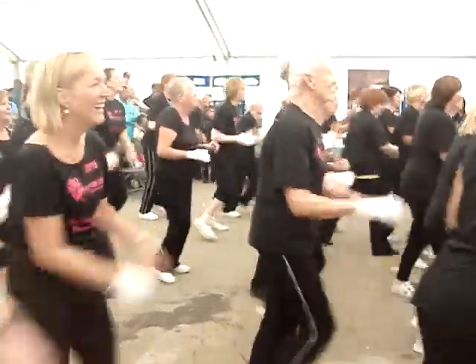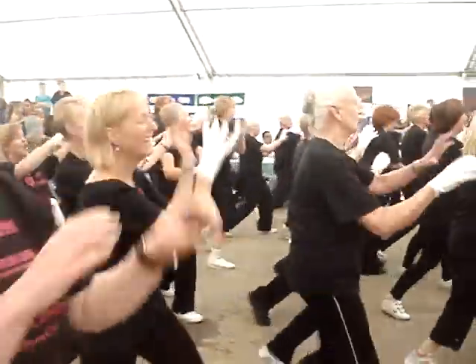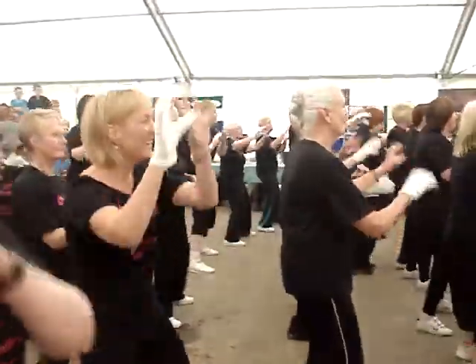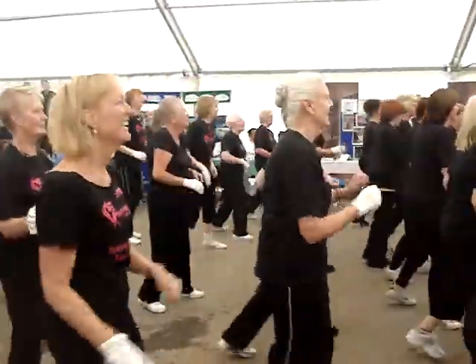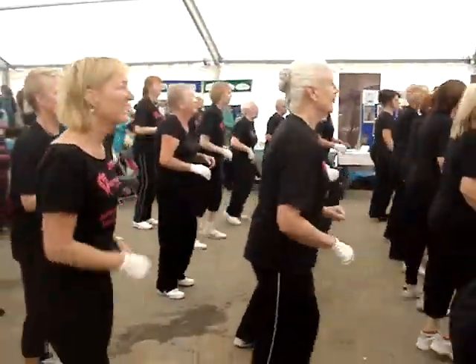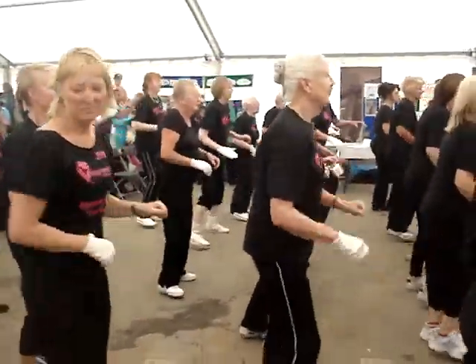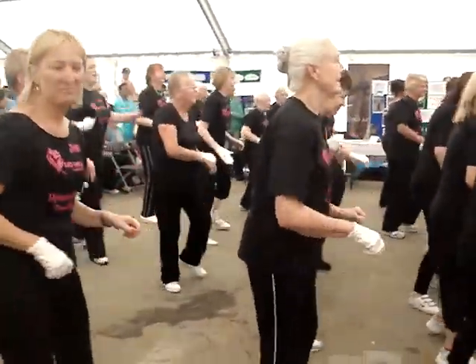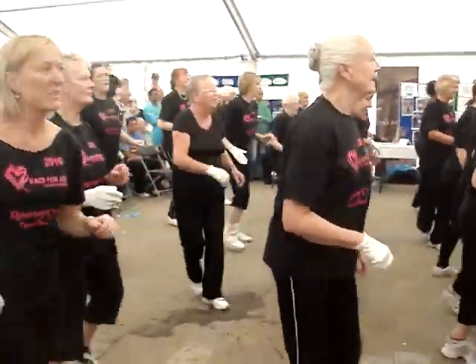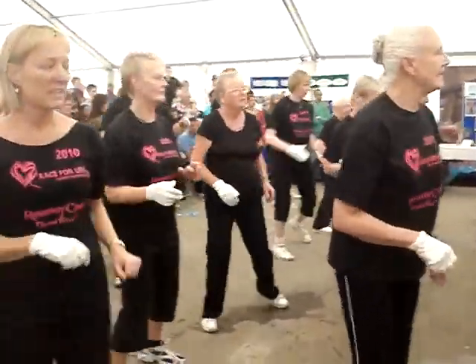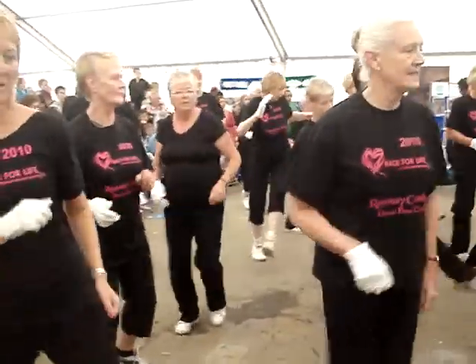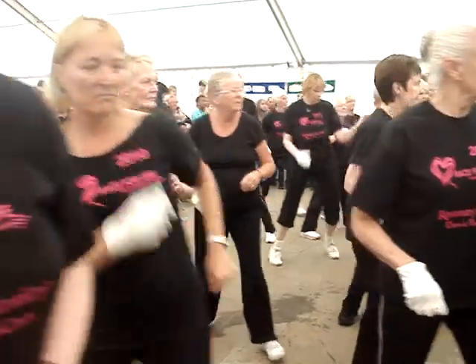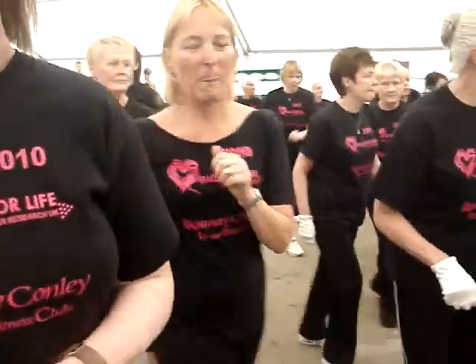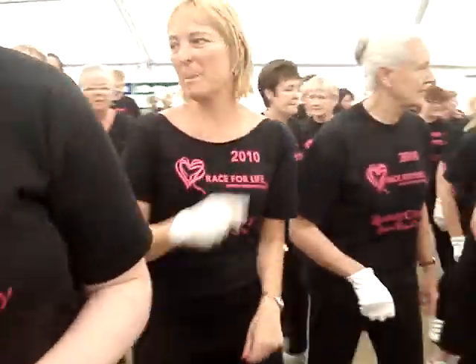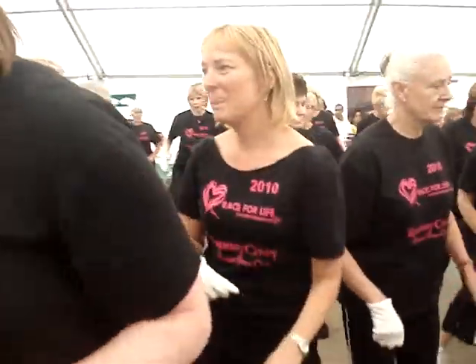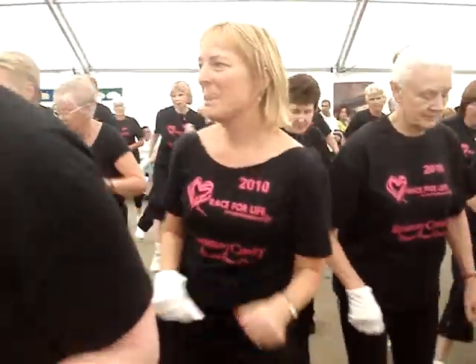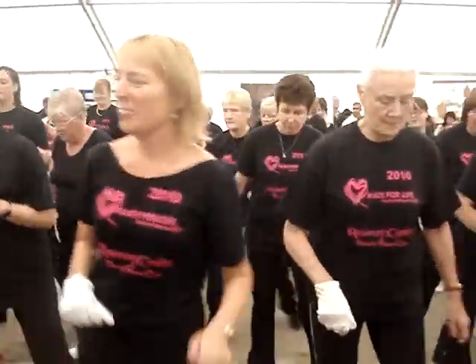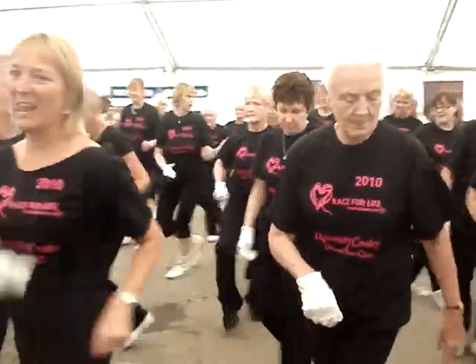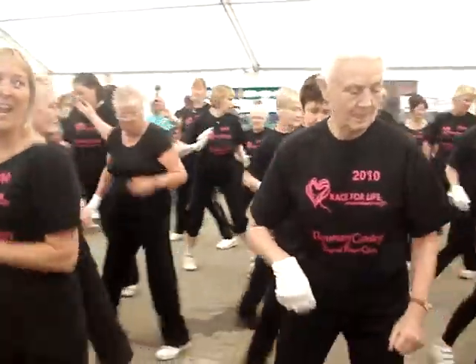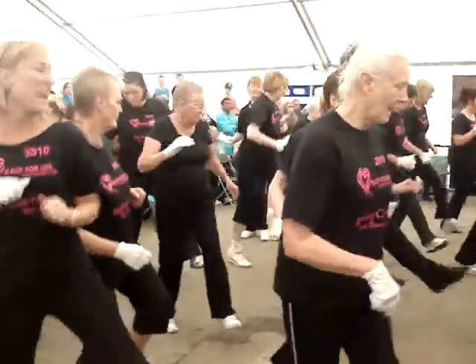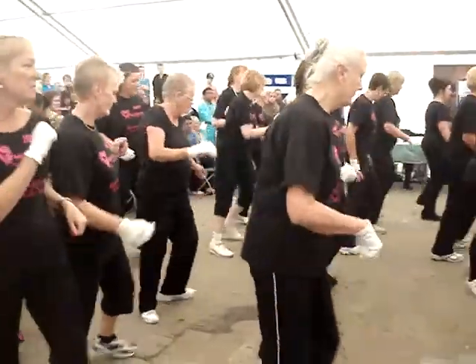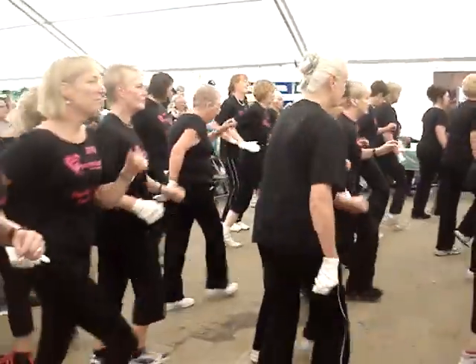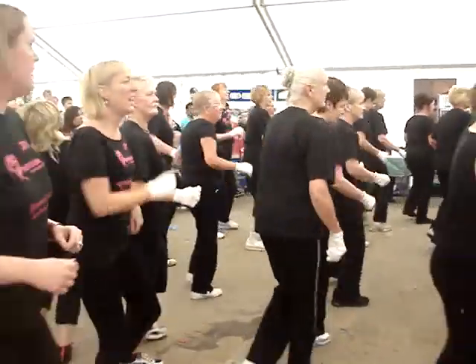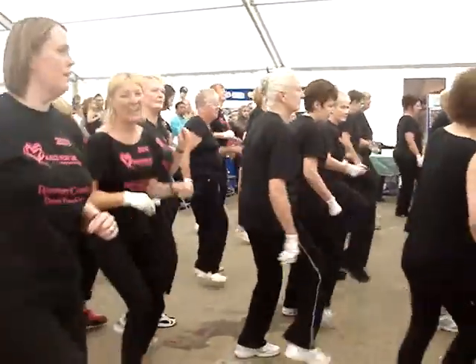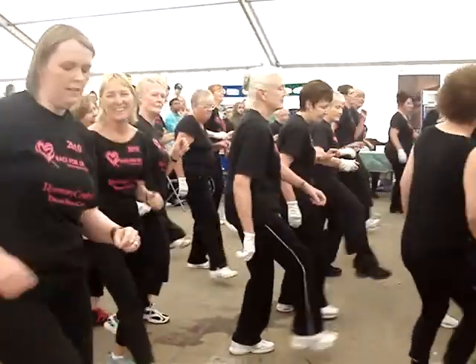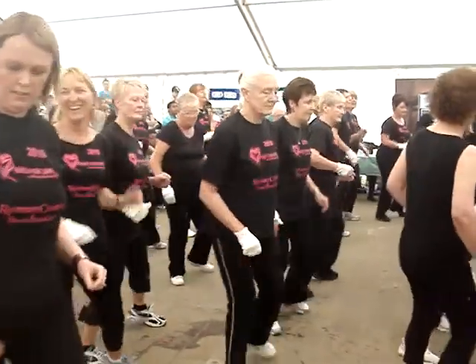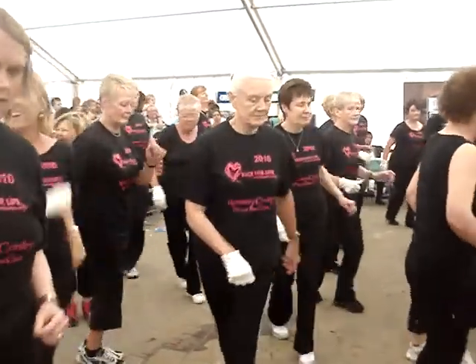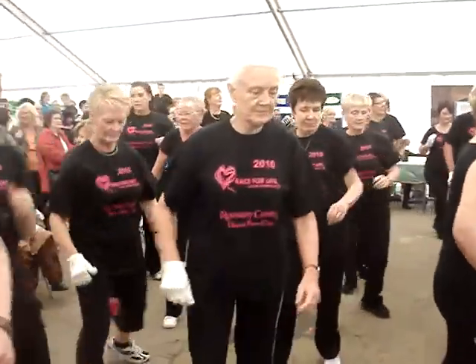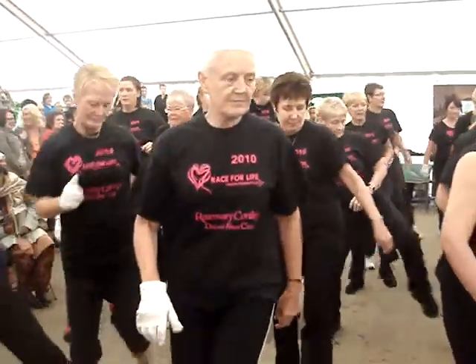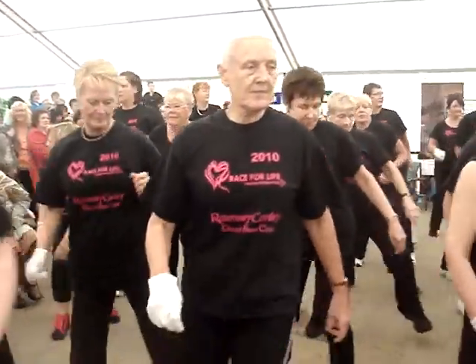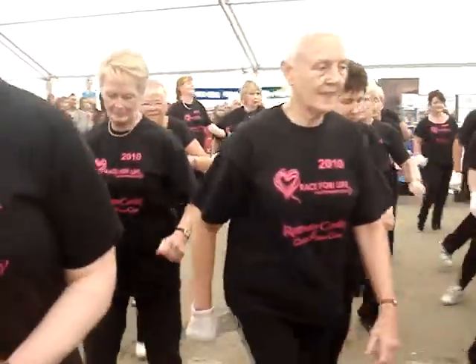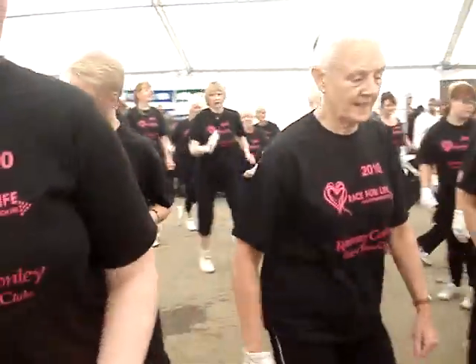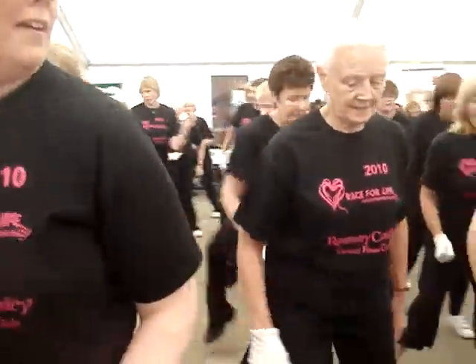L step. Step across. Turn to me. Take it back. Turn. Do it again, step across. Turn up. Take it back.